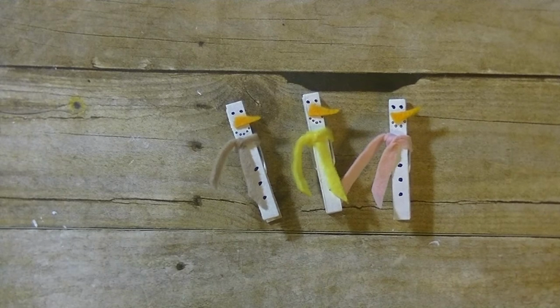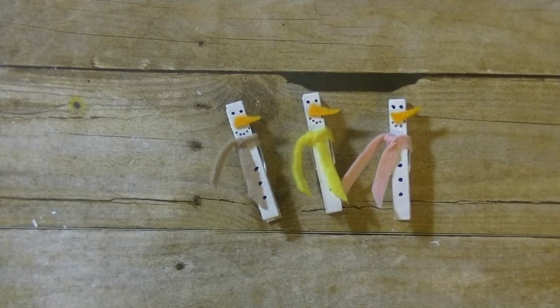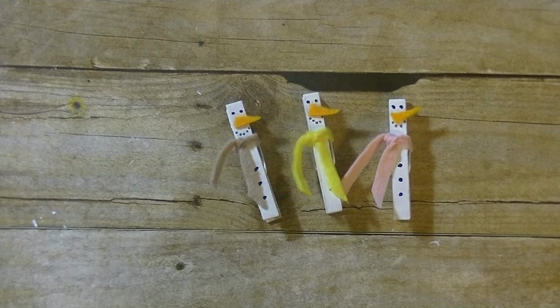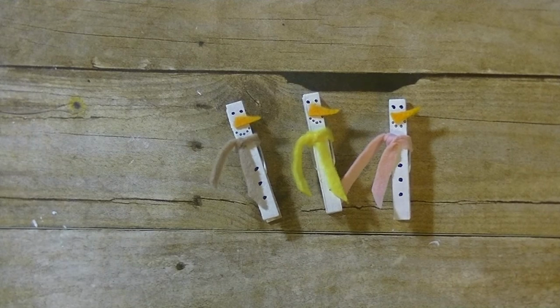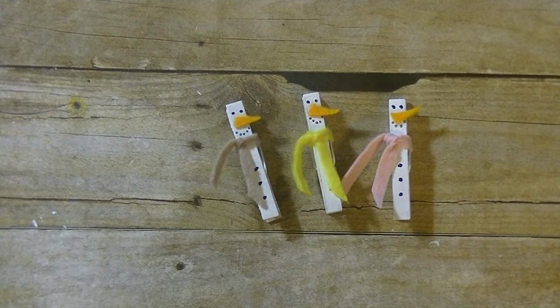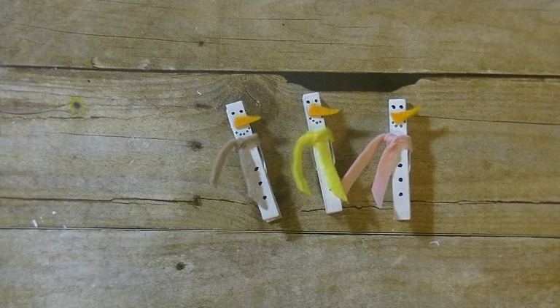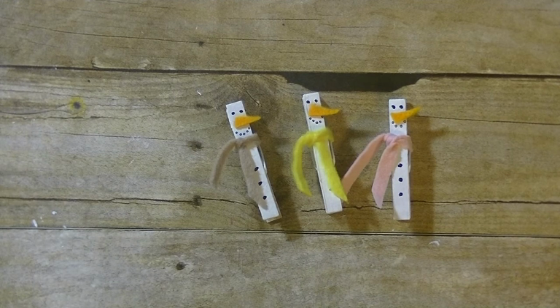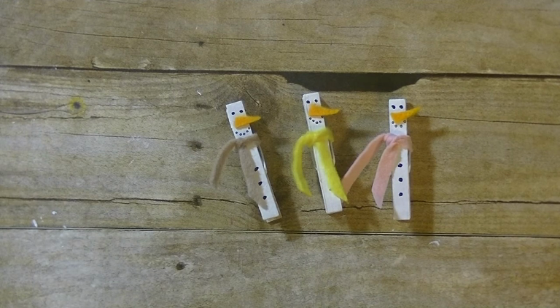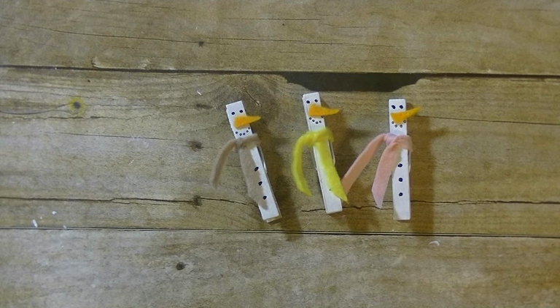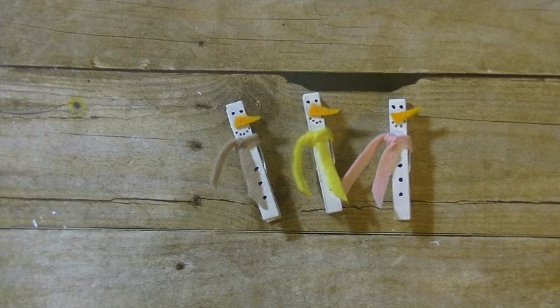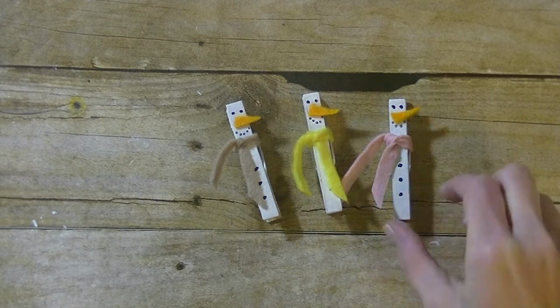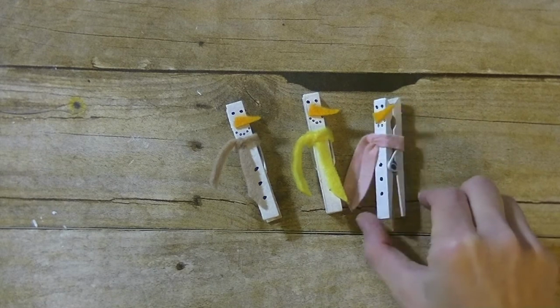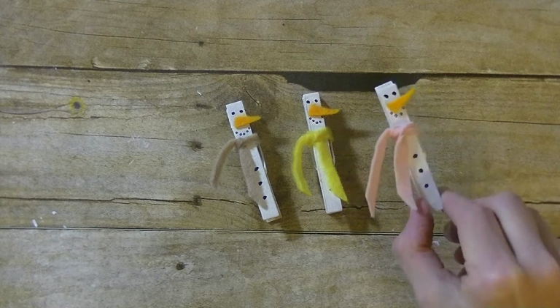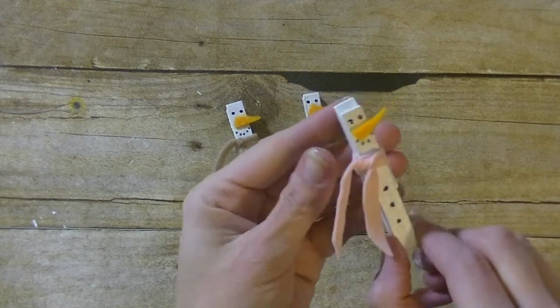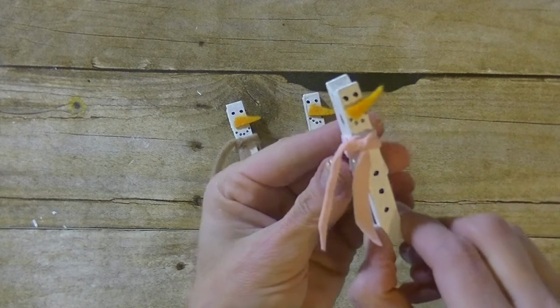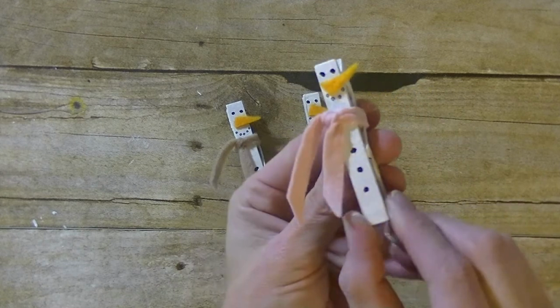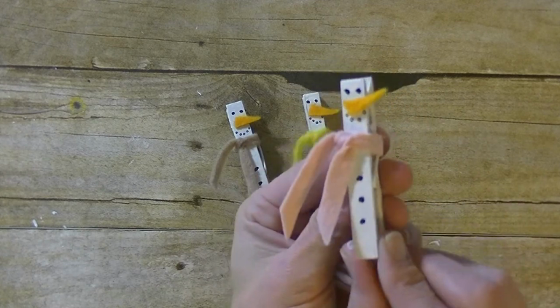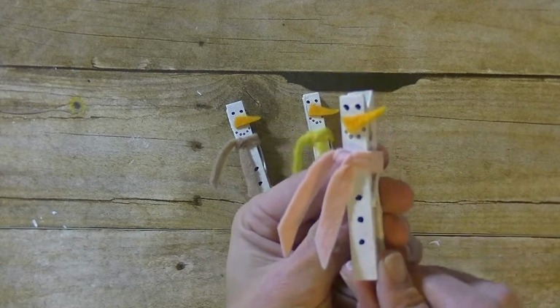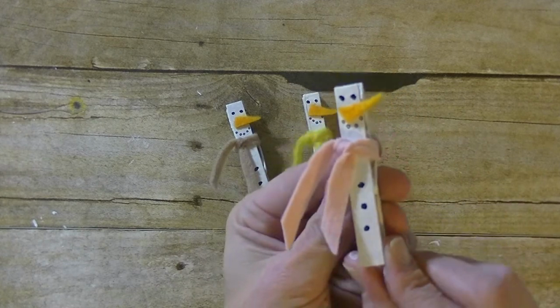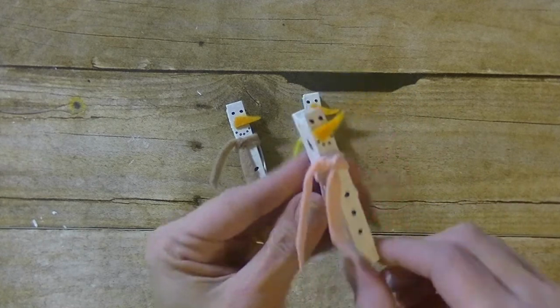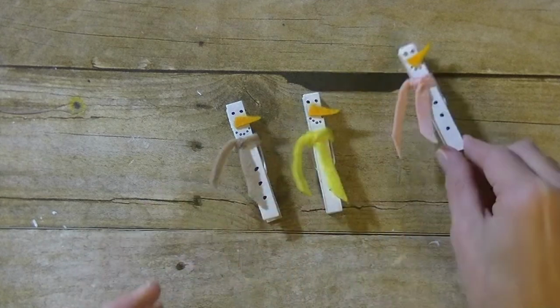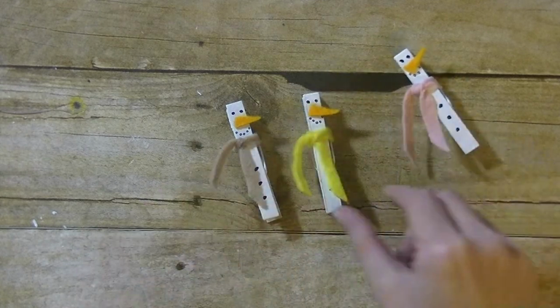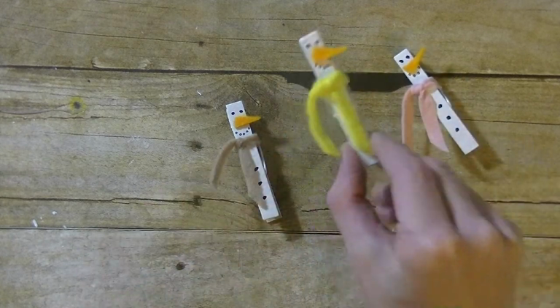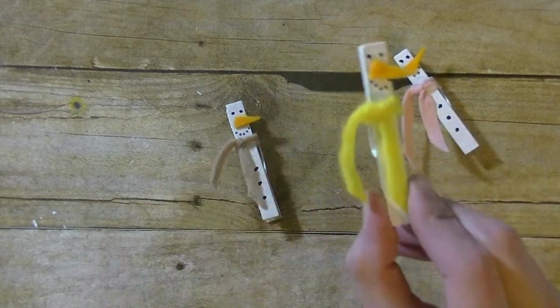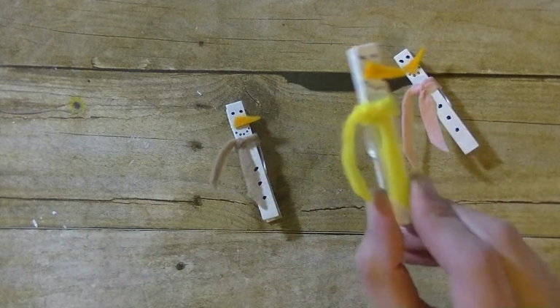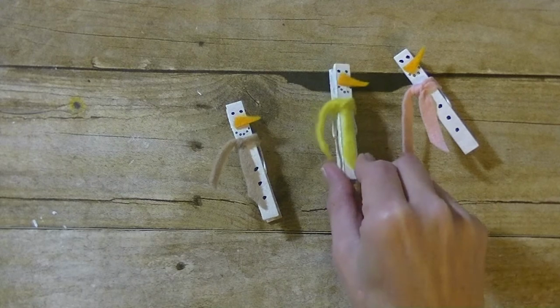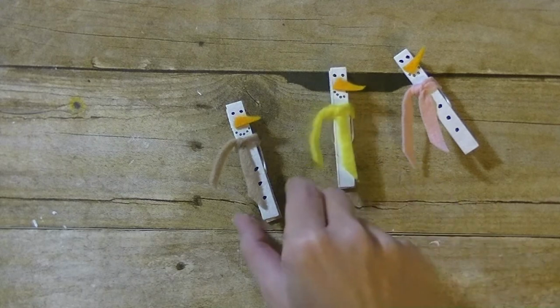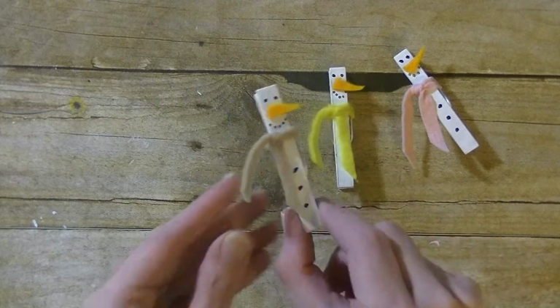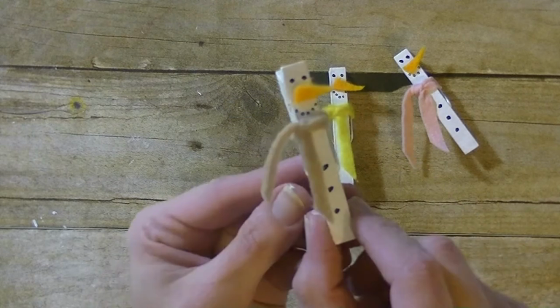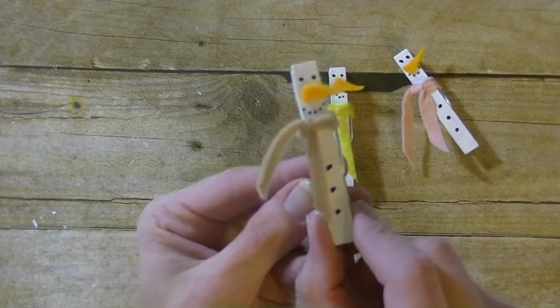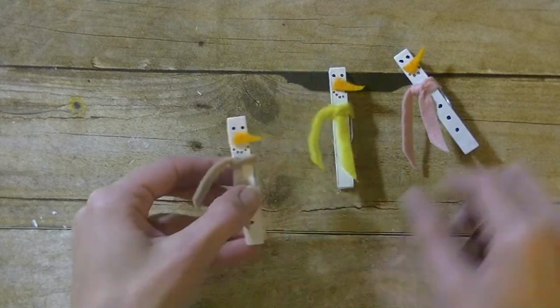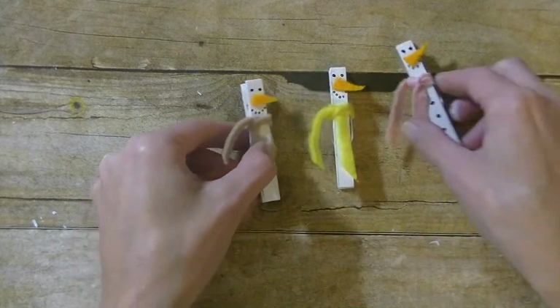Hey guys, it's me Stace. I am back today with another Toddler Tuesday video and today we are making snowmen from clothespins. Aren't they adorable? There's that one, this one, and also that one there.